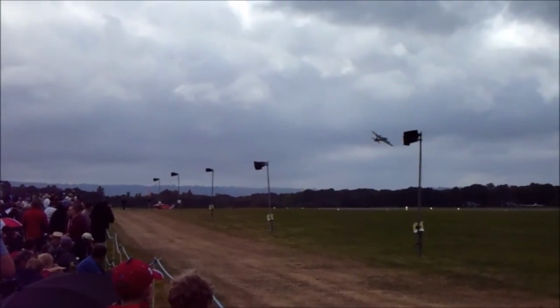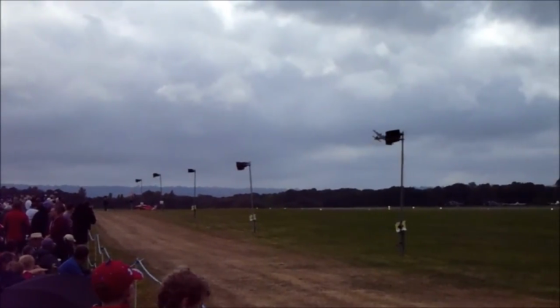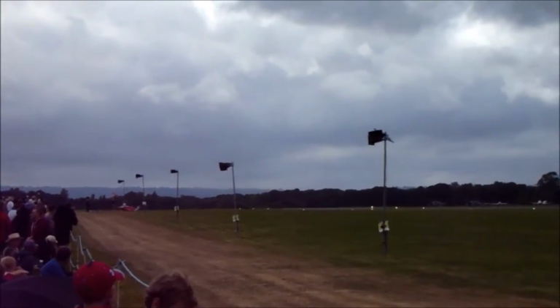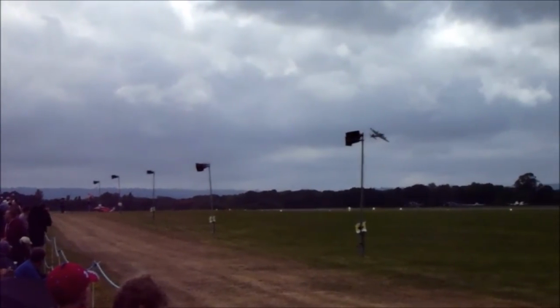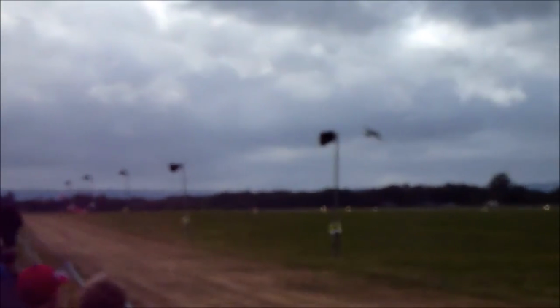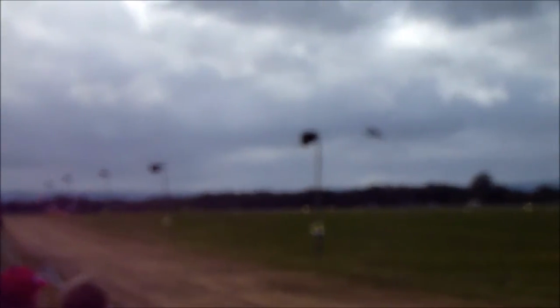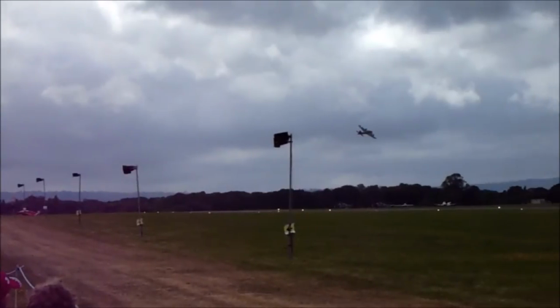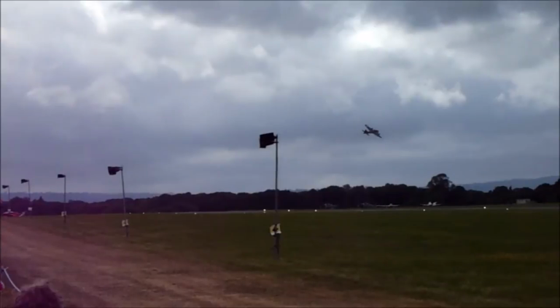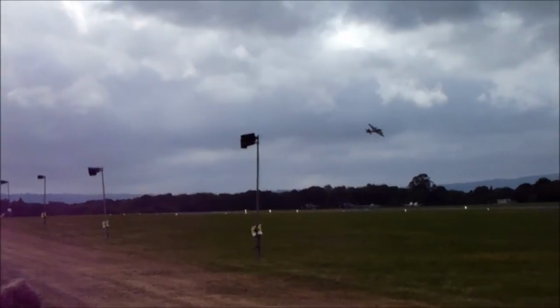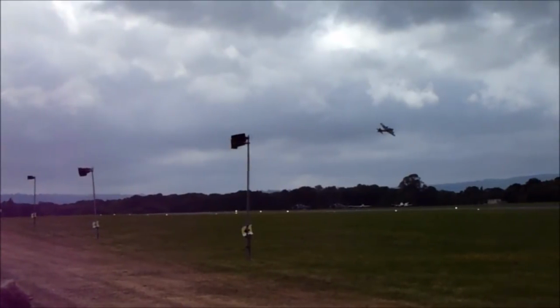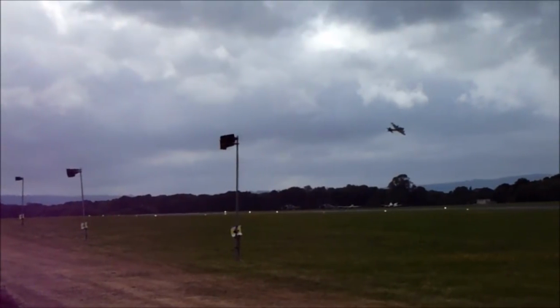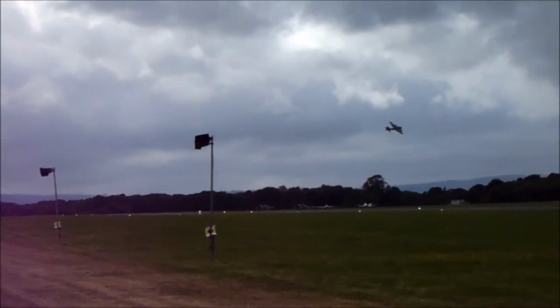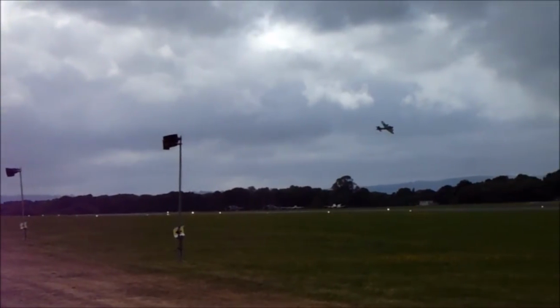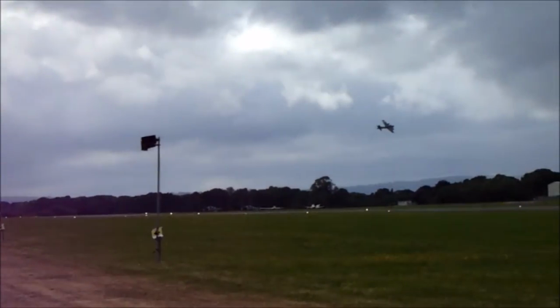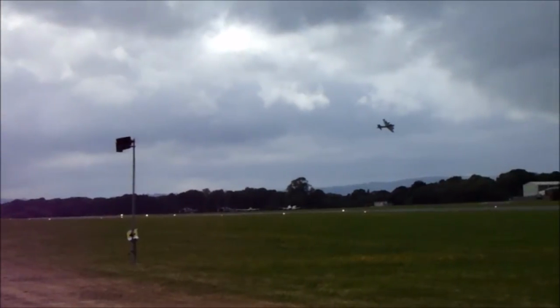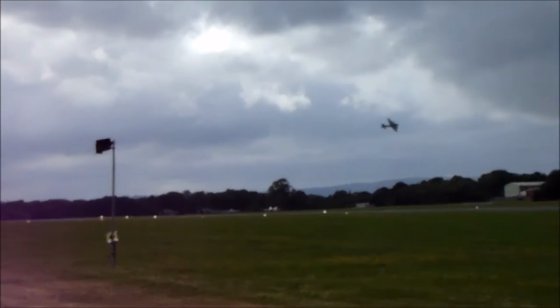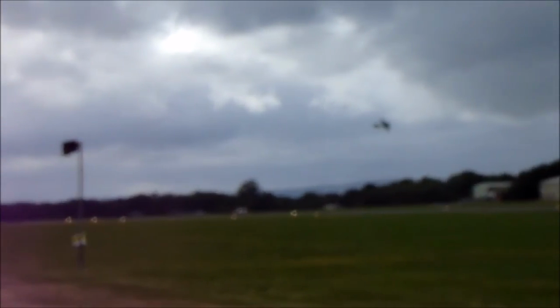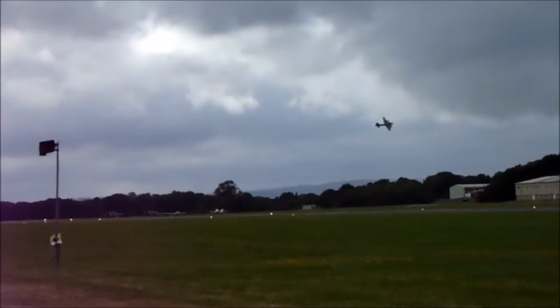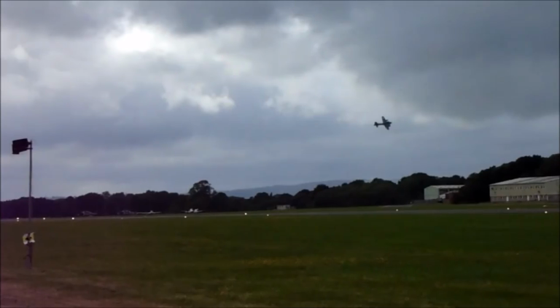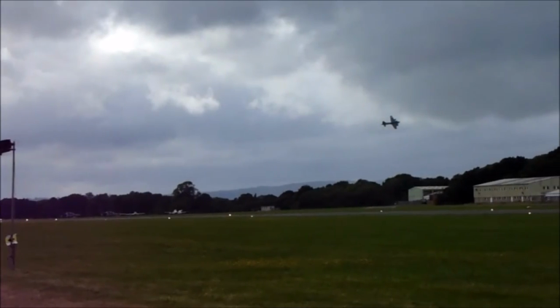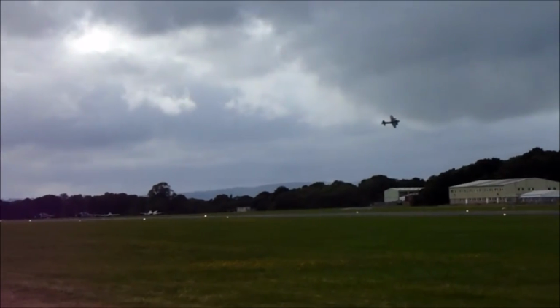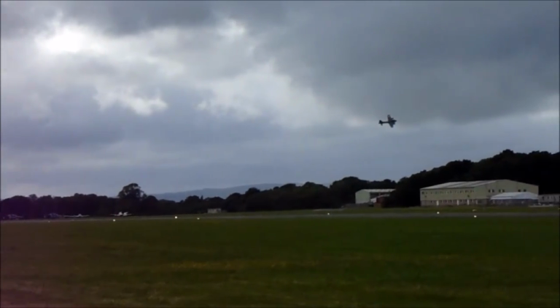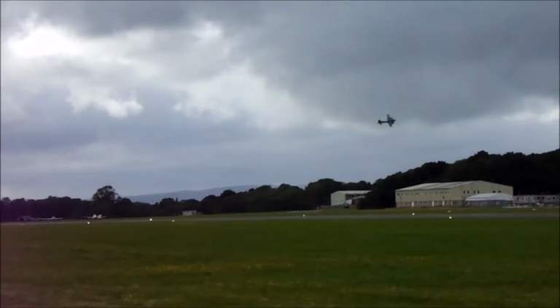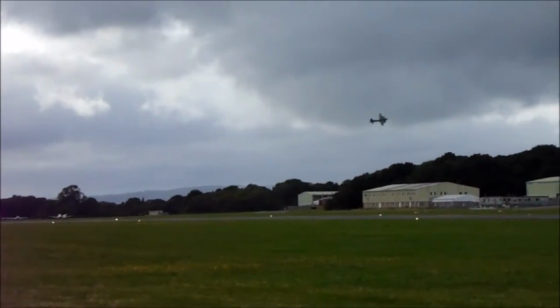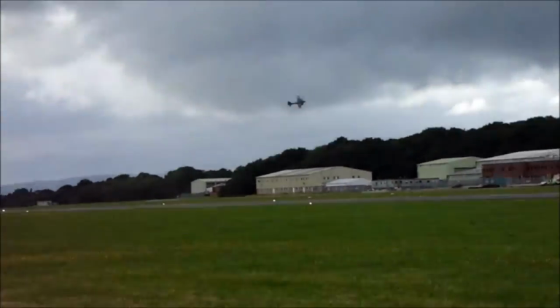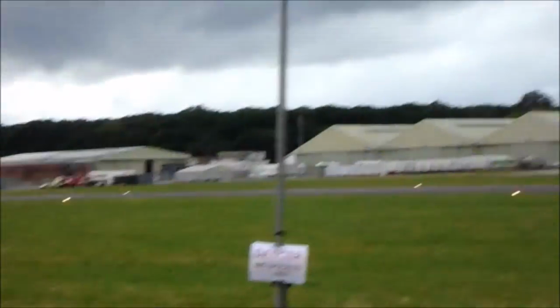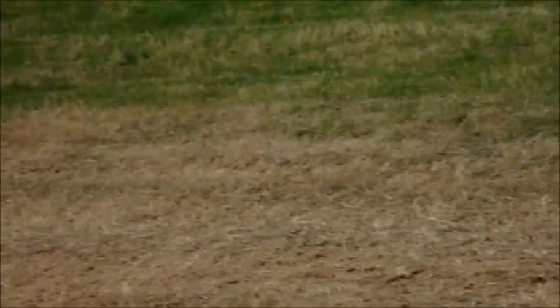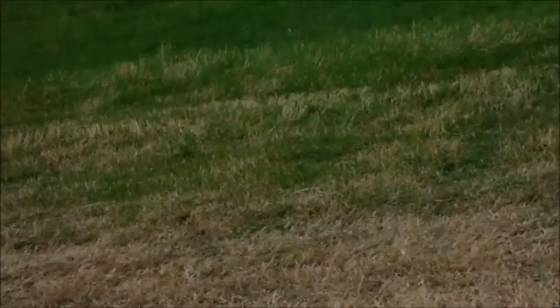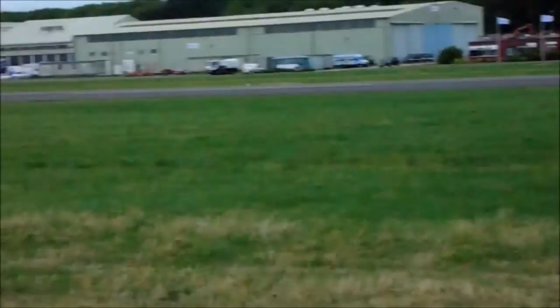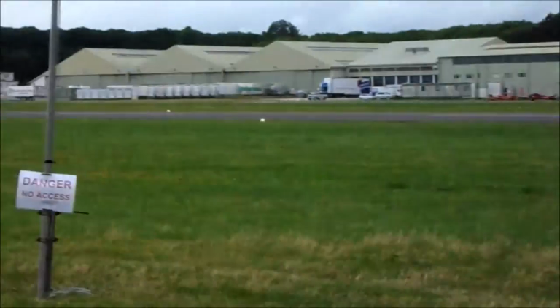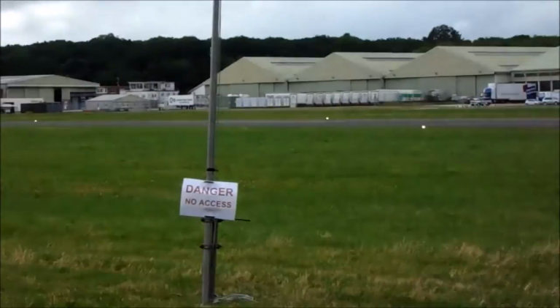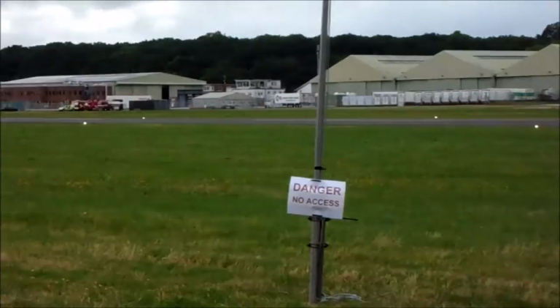It started life as a maritime patrol bomber. The early ones were — the Americans didn't really think there was a threat to them that would involve the use of a strategic bomber. So it was designed as a maritime patrol bomber to protect their coasts against any seaborne attack.